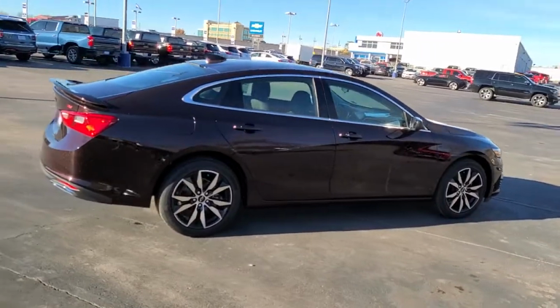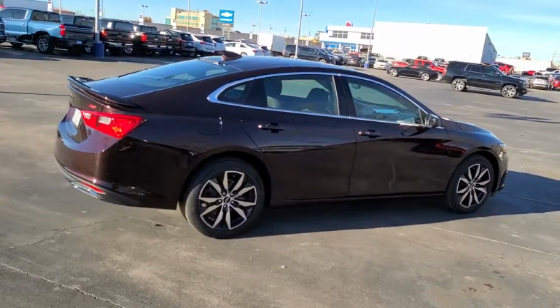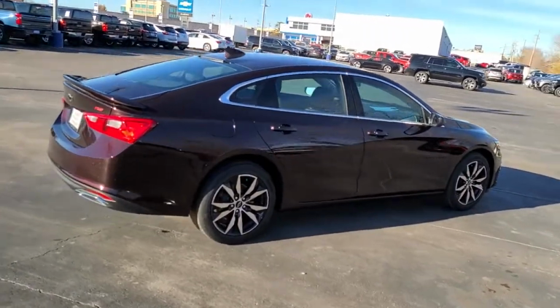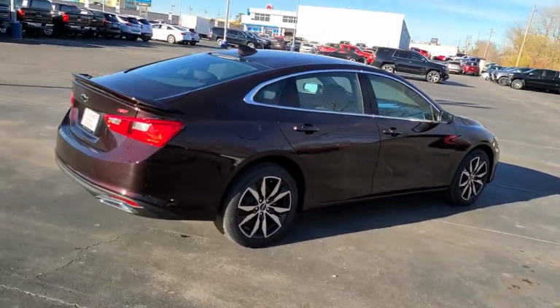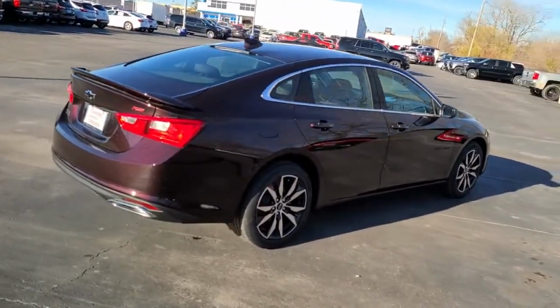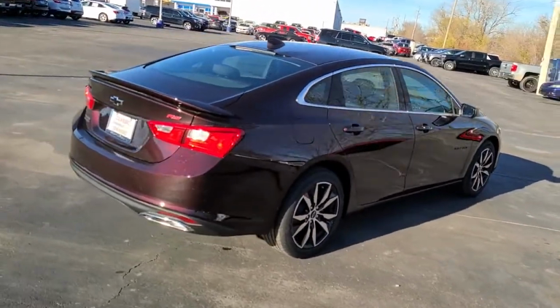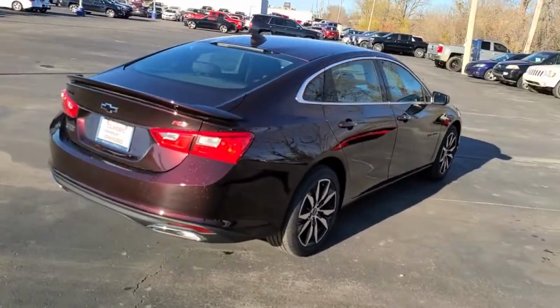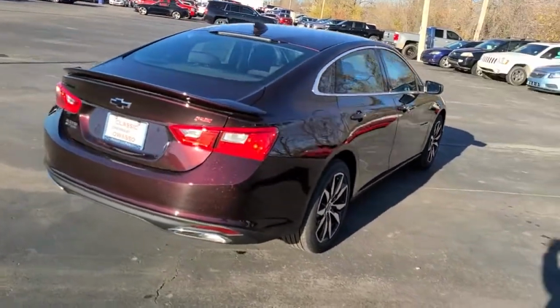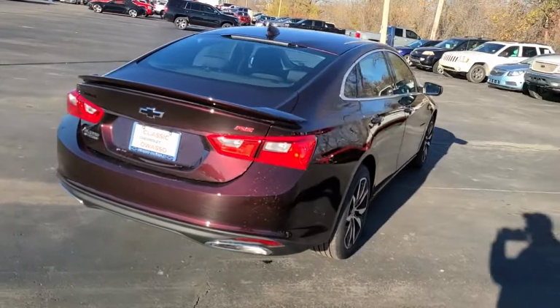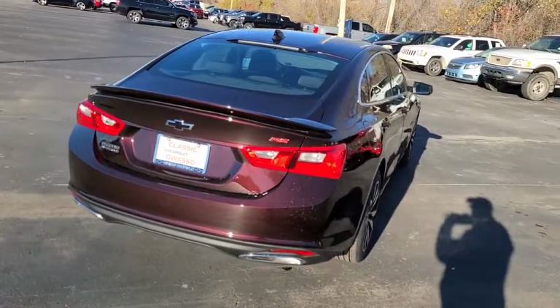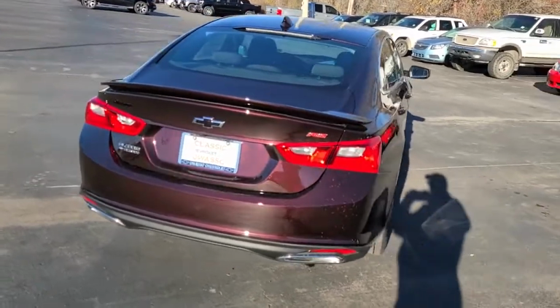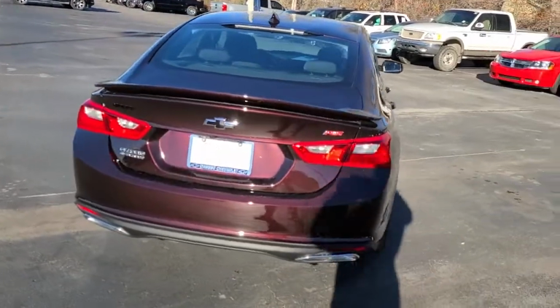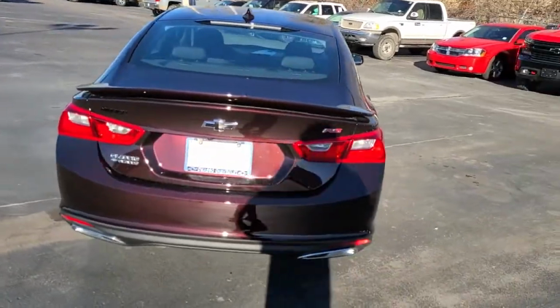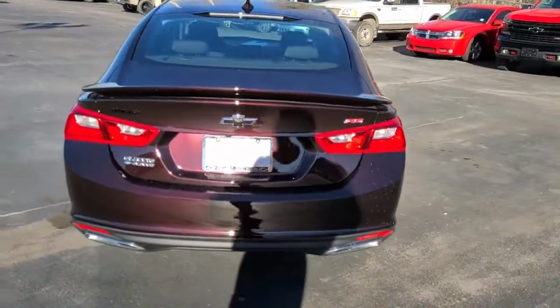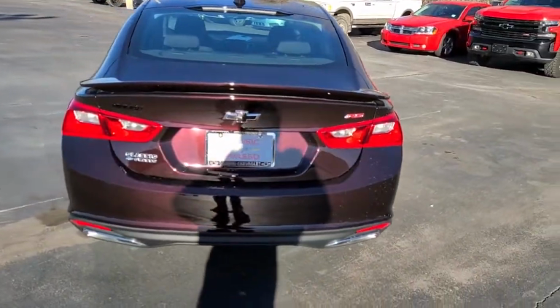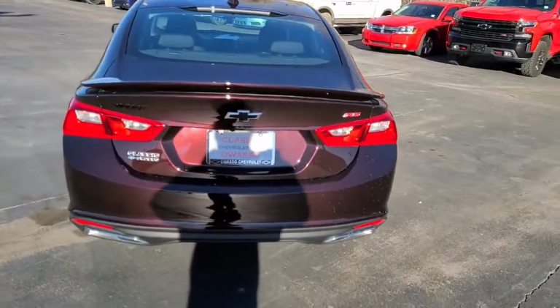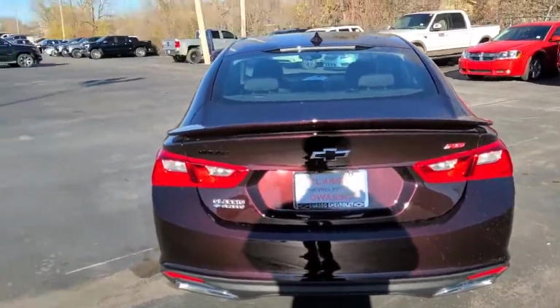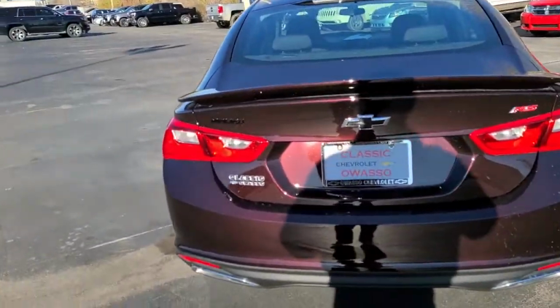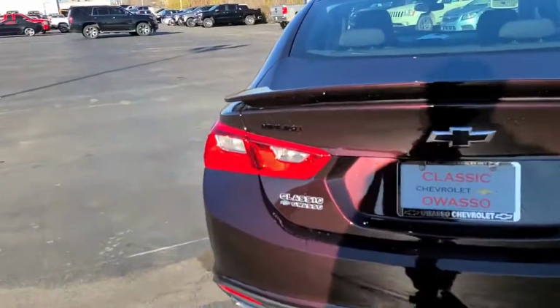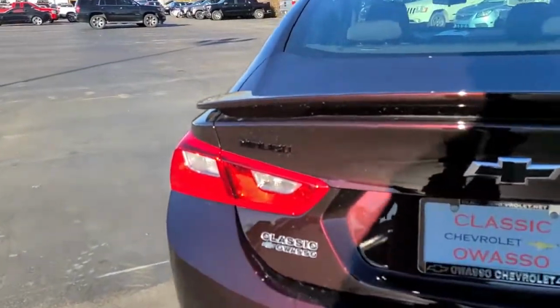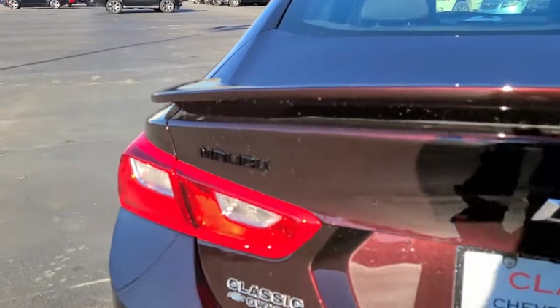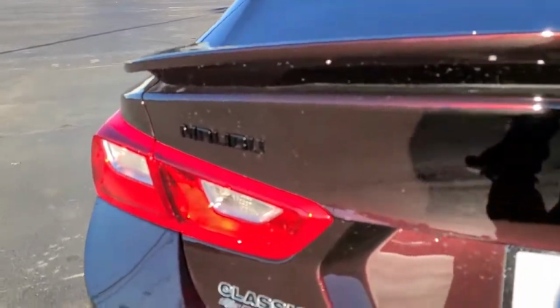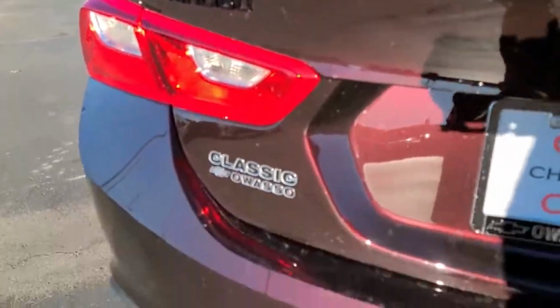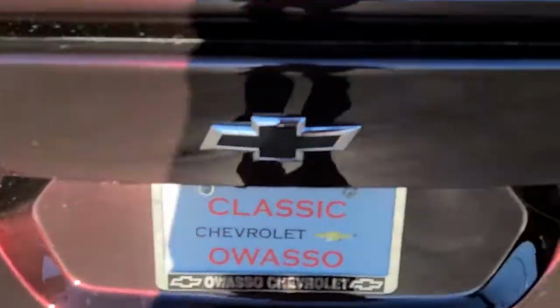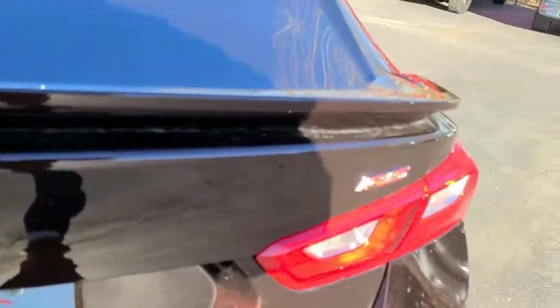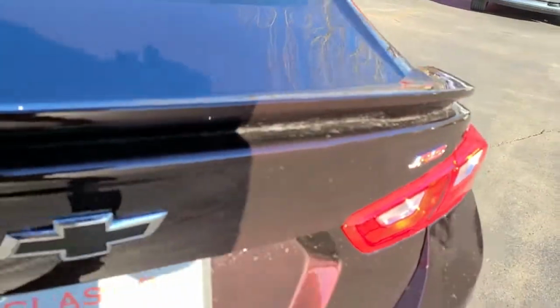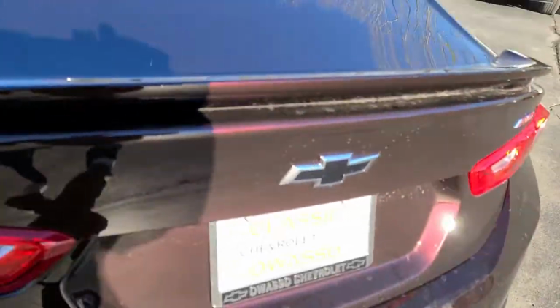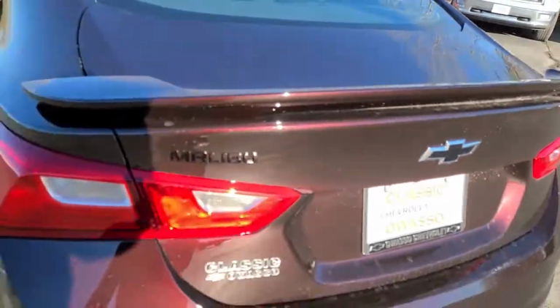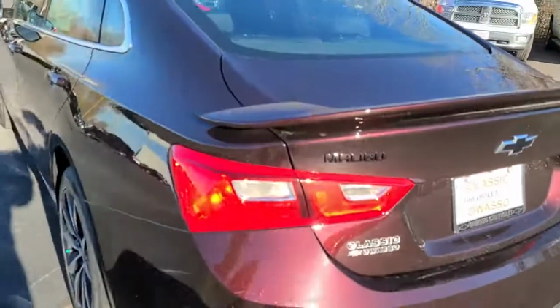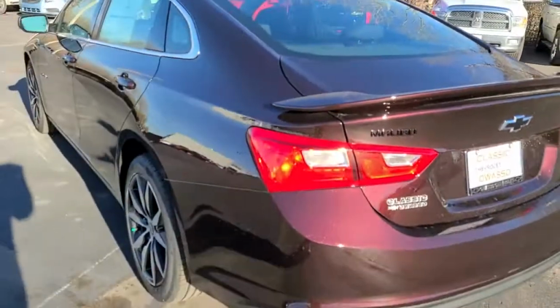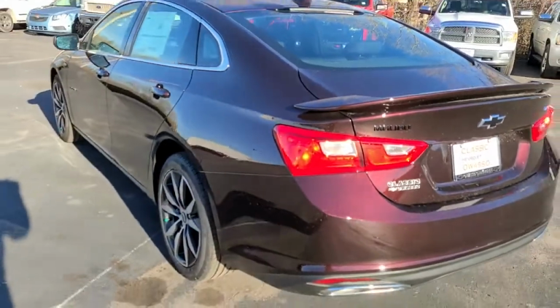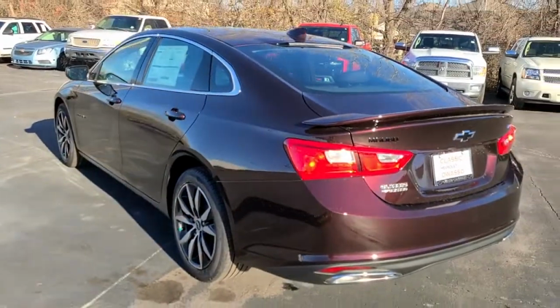Keyless entry, backup camera, keyless start, Wi-Fi hotspot, aluminum wheels, steering wheel audio controls, Bluetooth connection, power driver's seat, leather steering wheel, stability control.